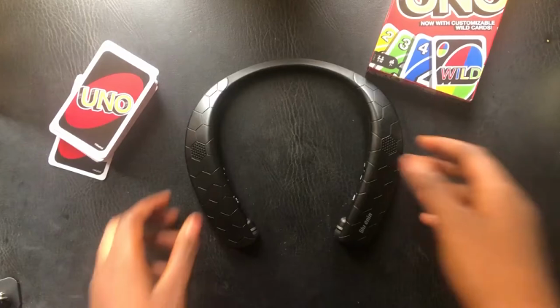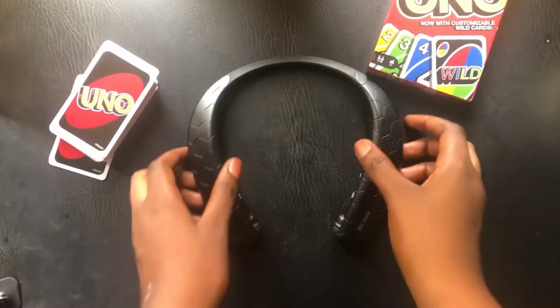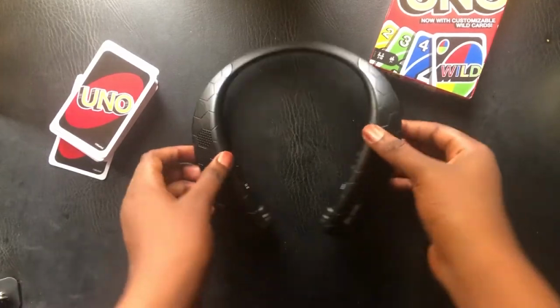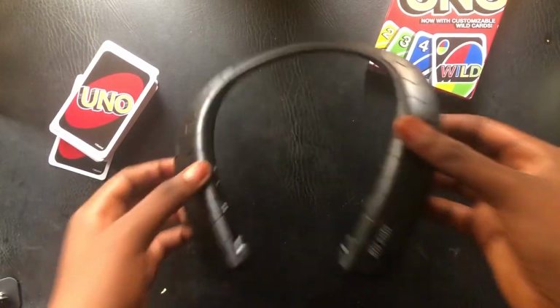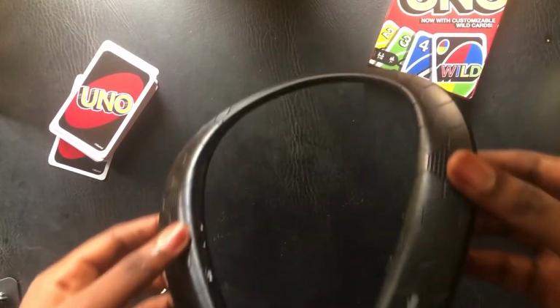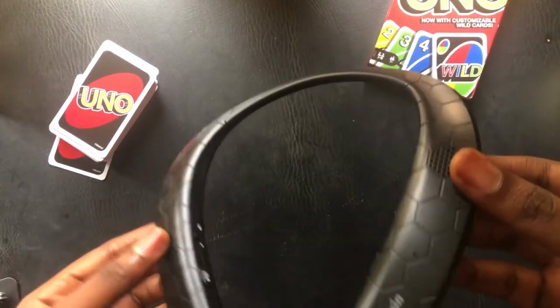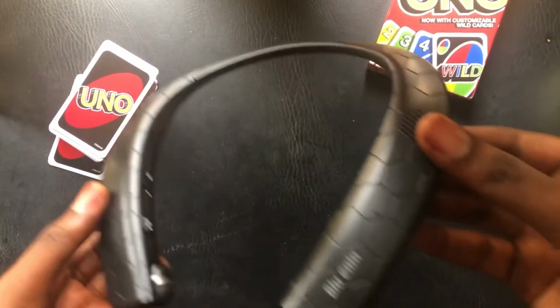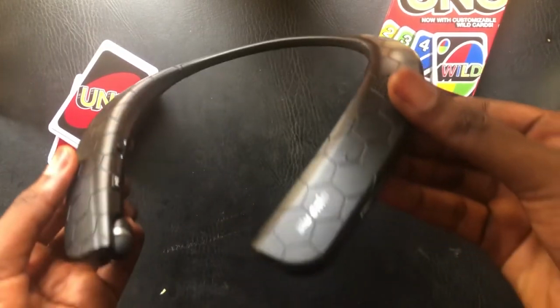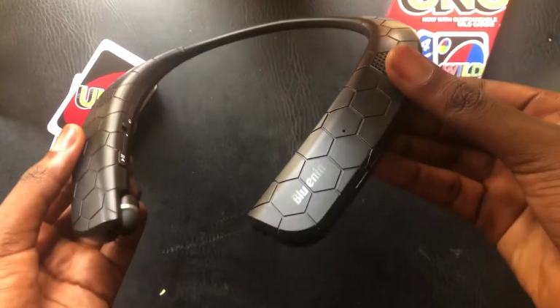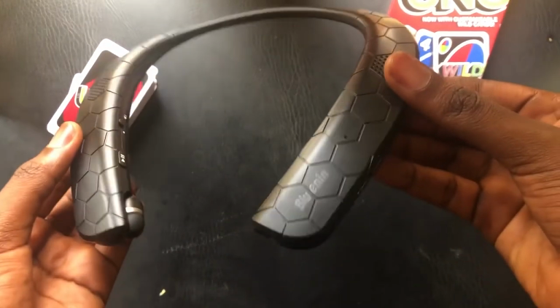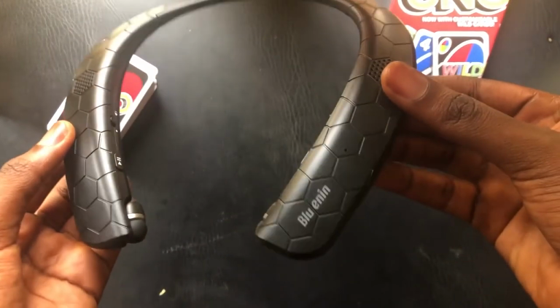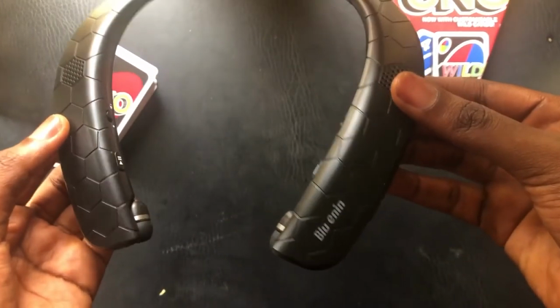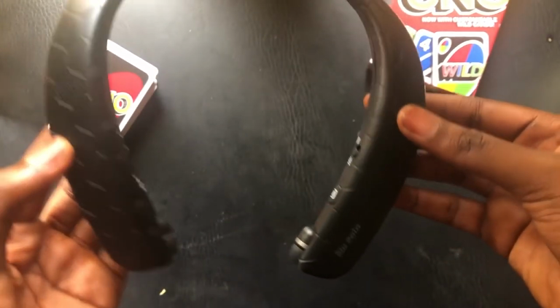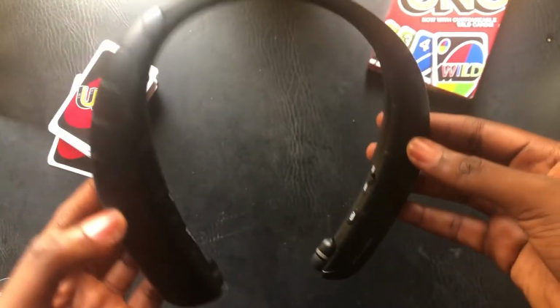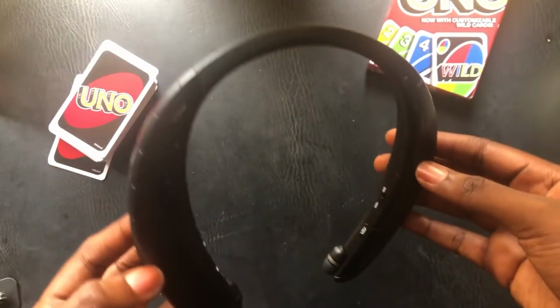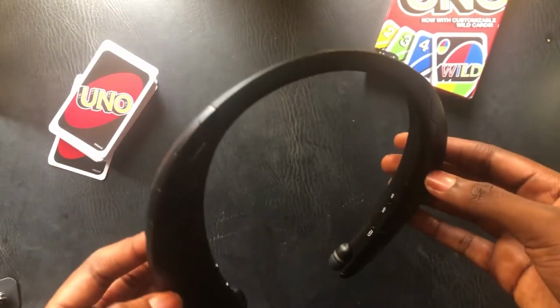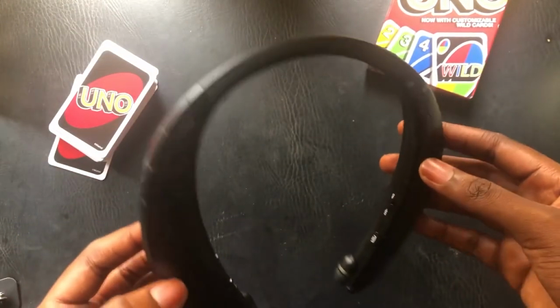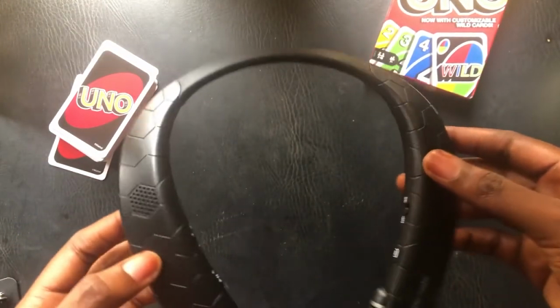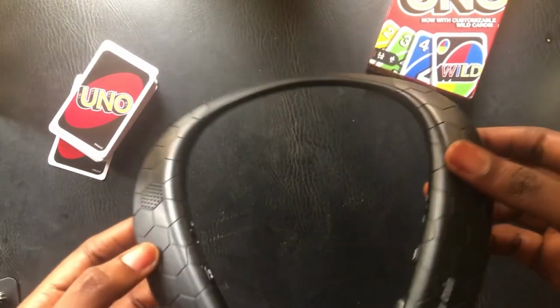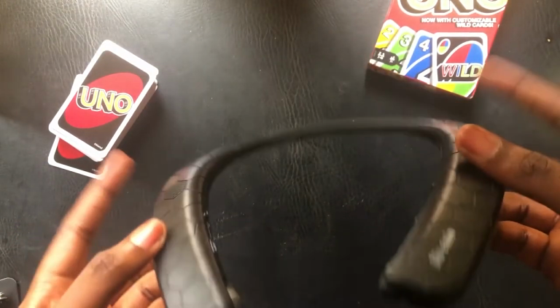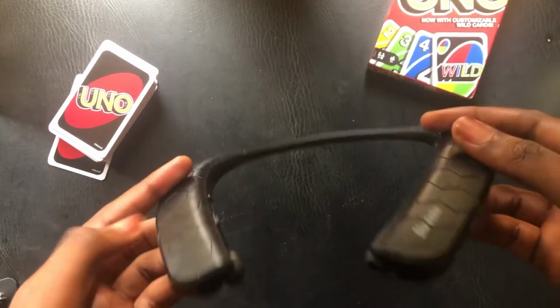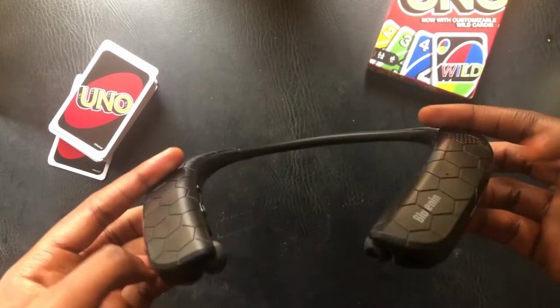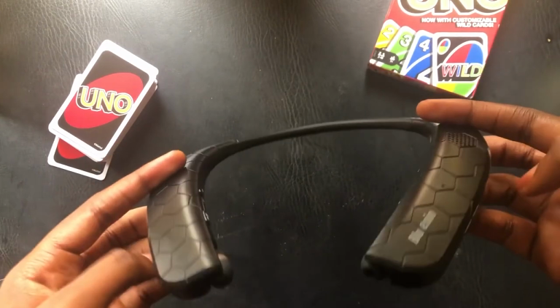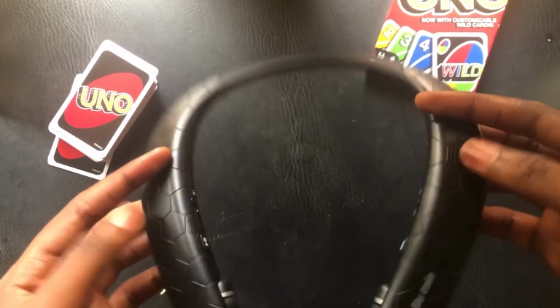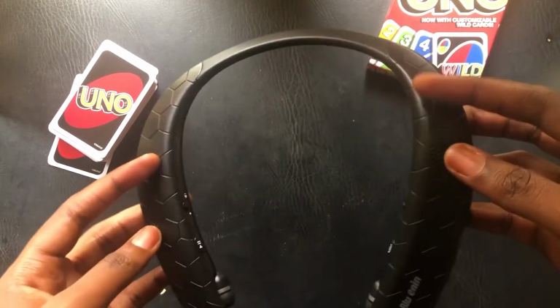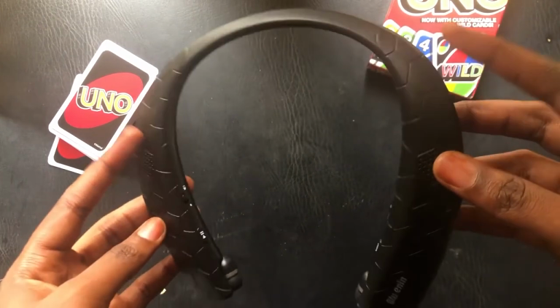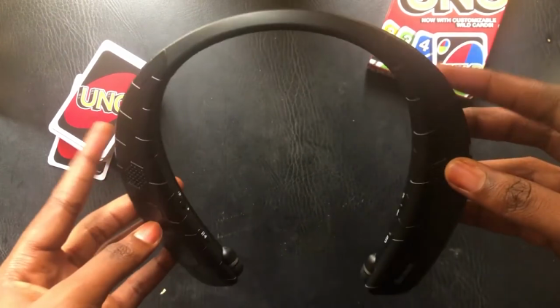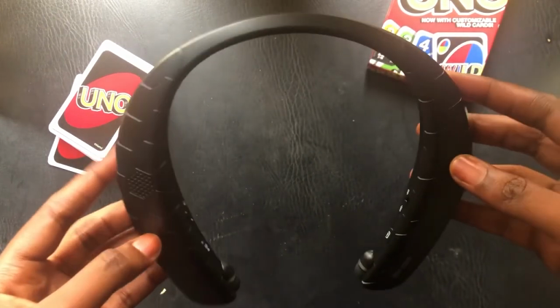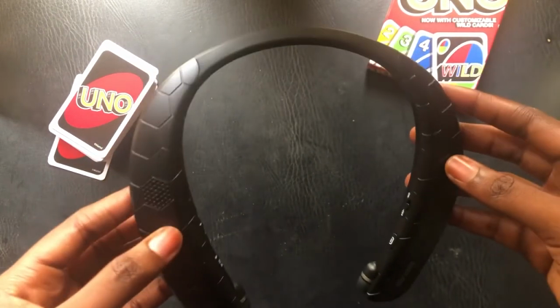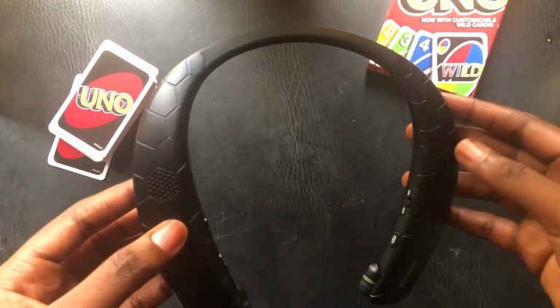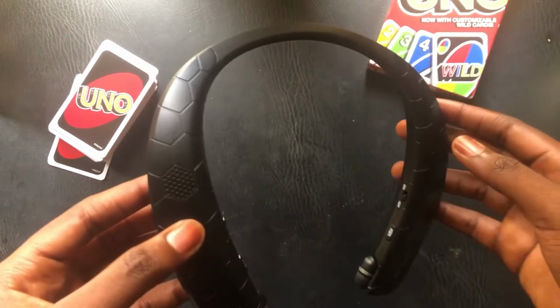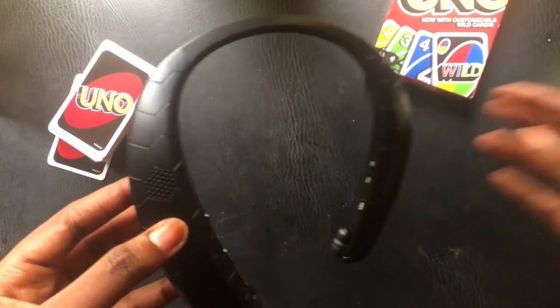Hey guys, look at this product. This product here serves as a Bluetooth neckband, a Bluetooth headset, and a Bluetooth speaker.